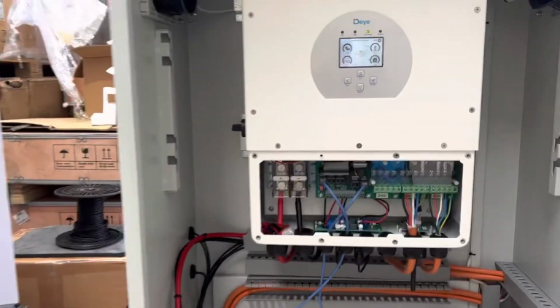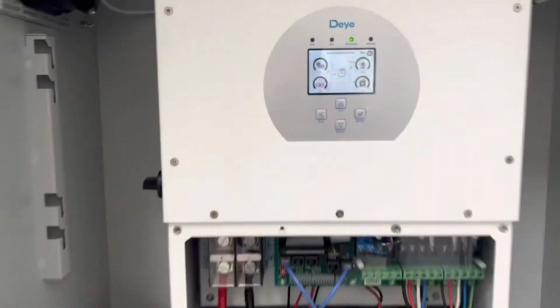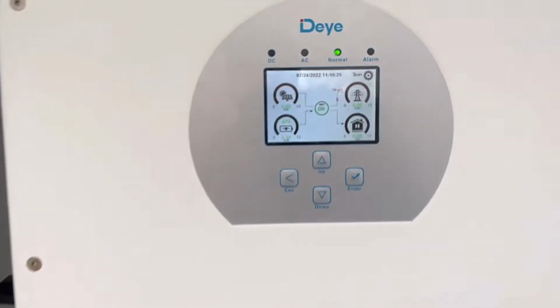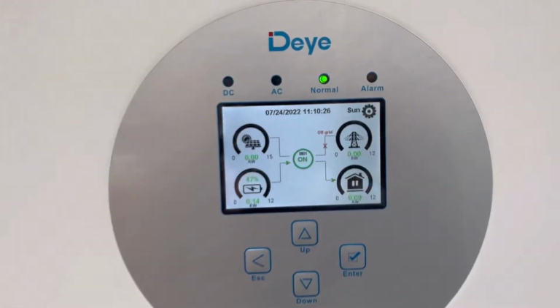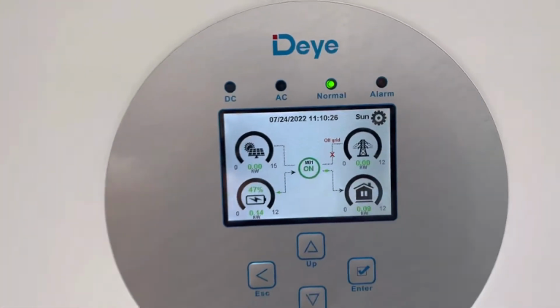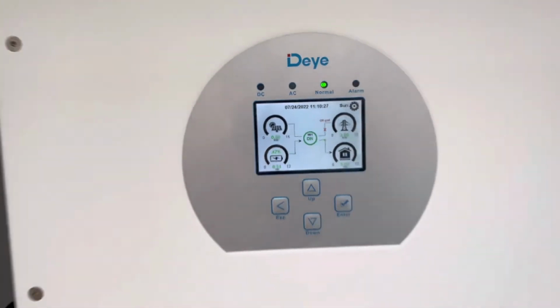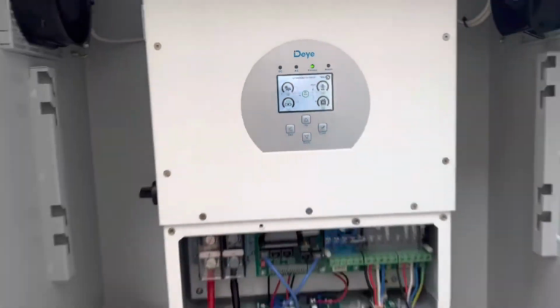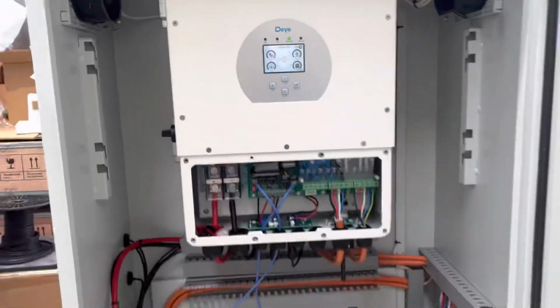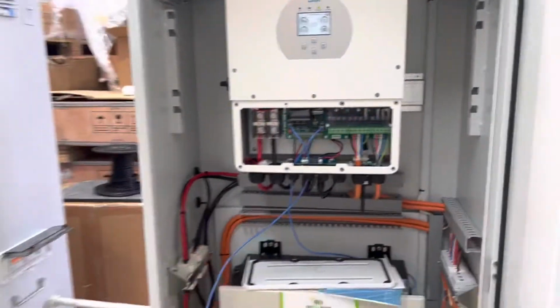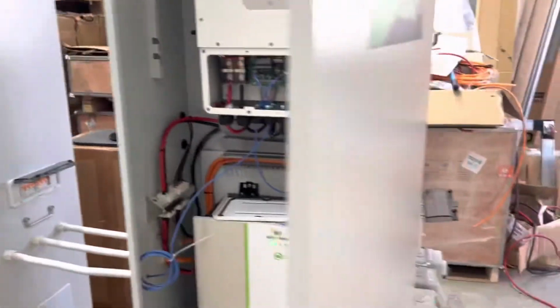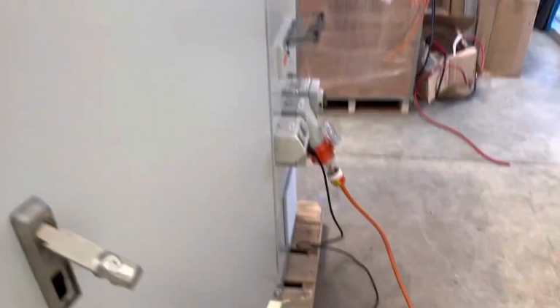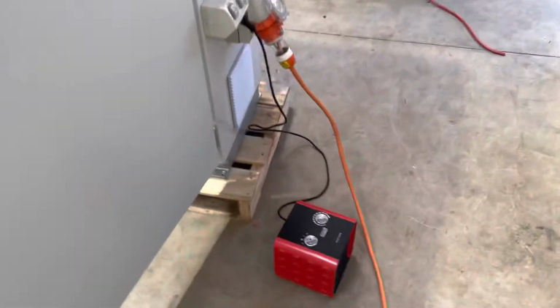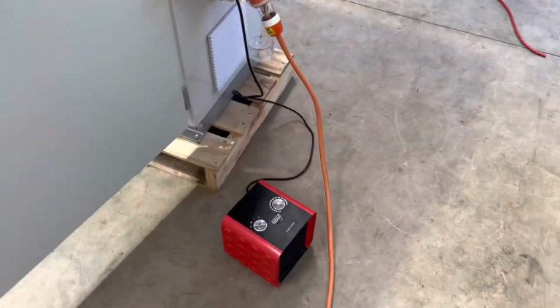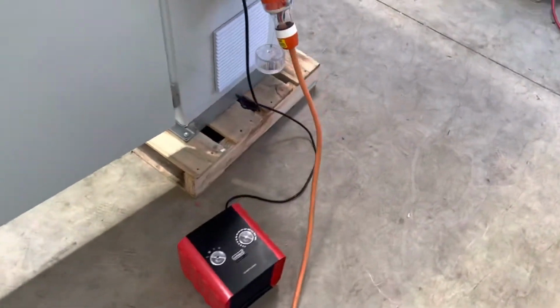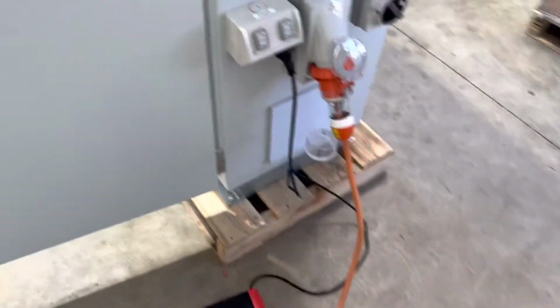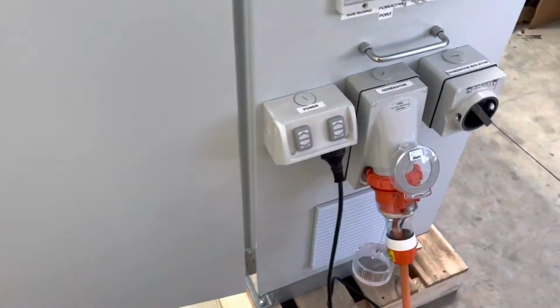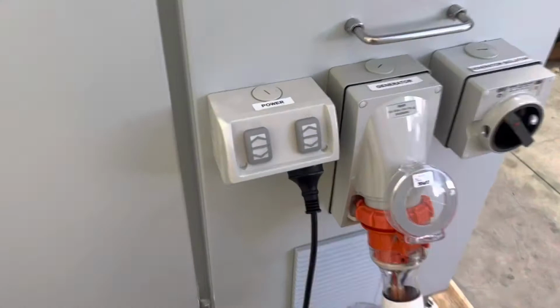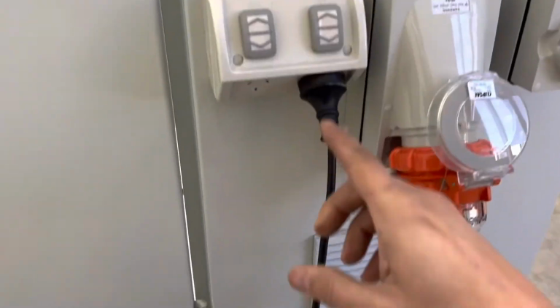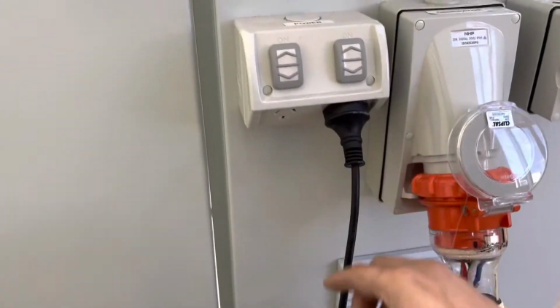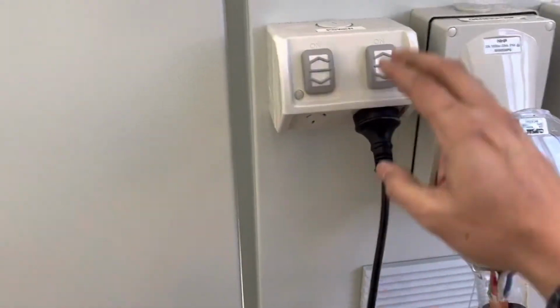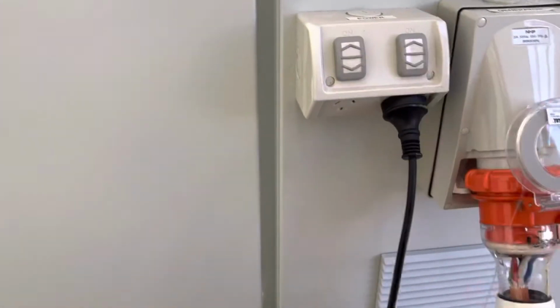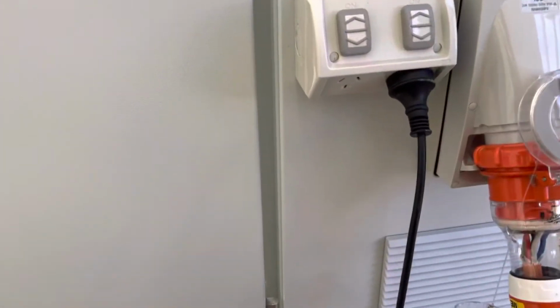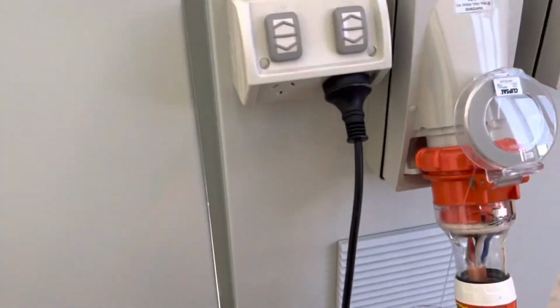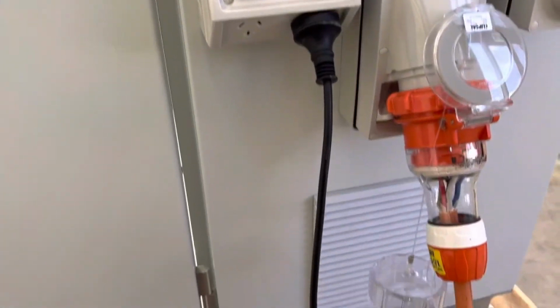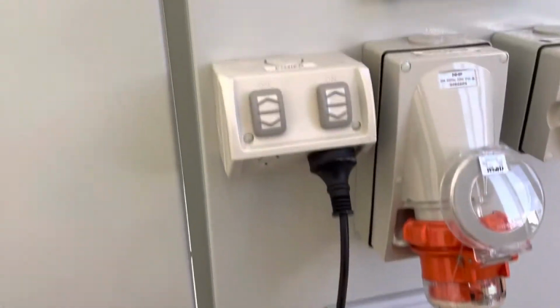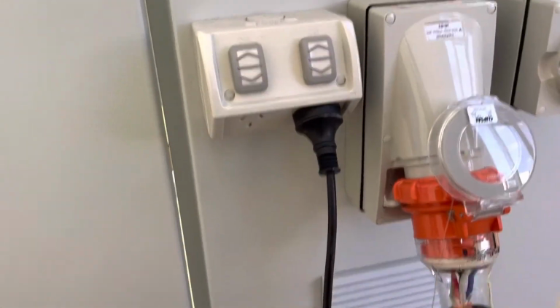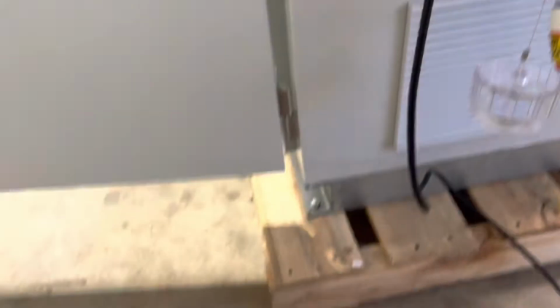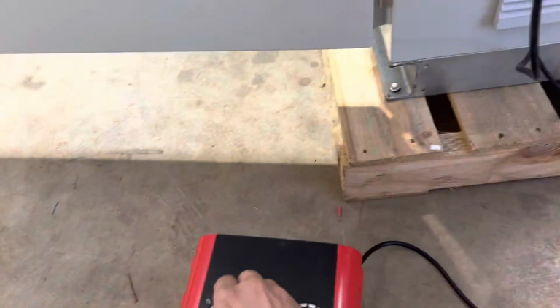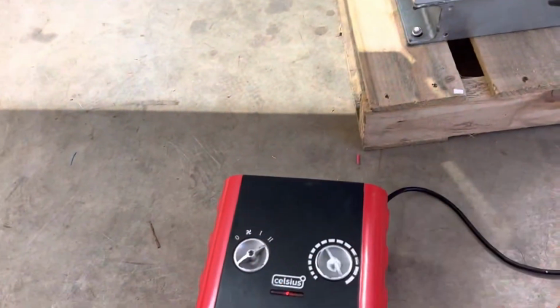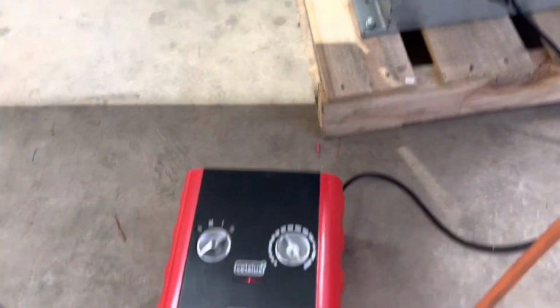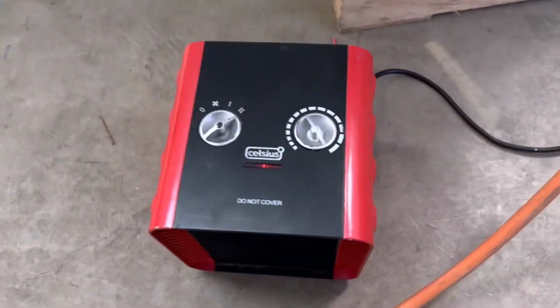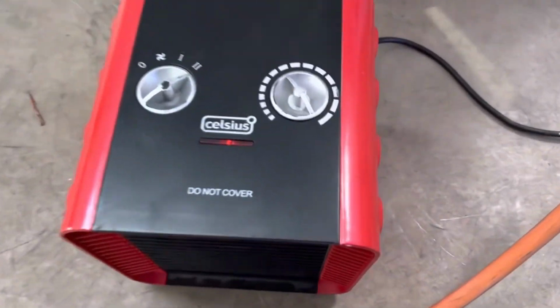The generator has disappeared from the screen and I'm going to simulate the discharge, so I put a little heater here. This is a temporary power point just for simulation purposes. The heater is working.